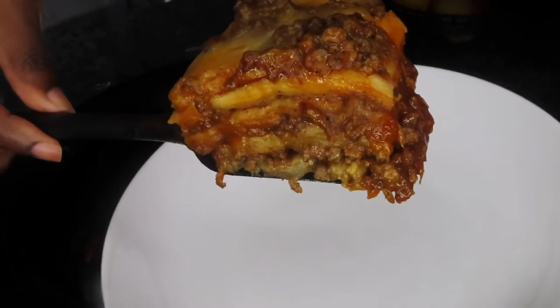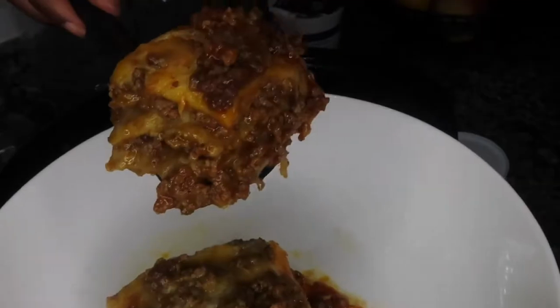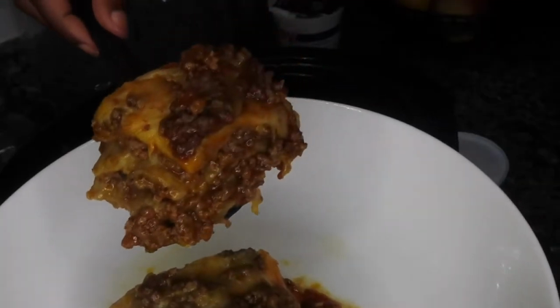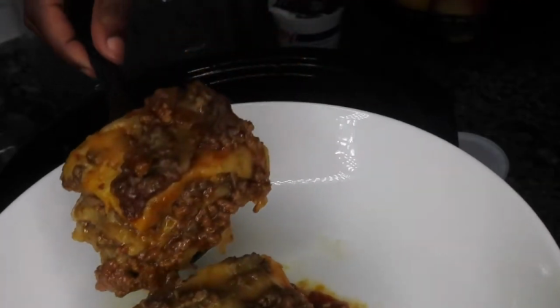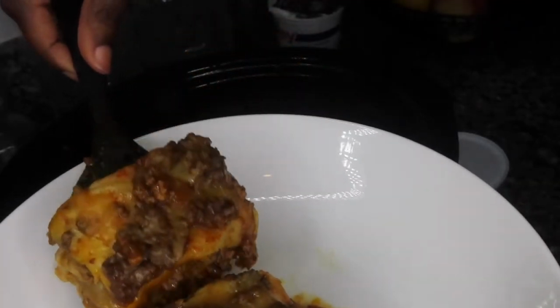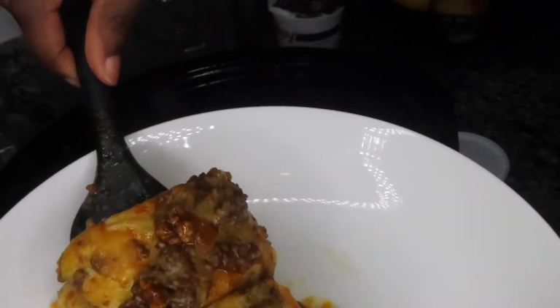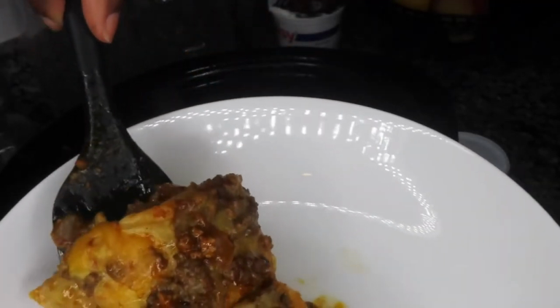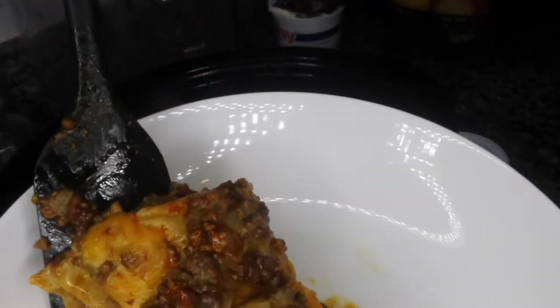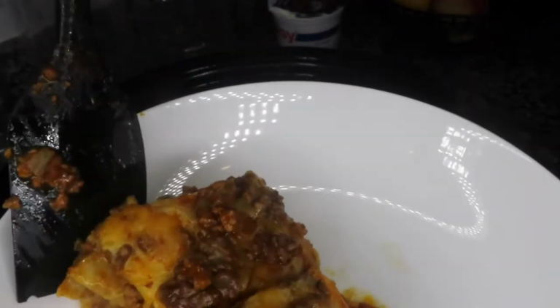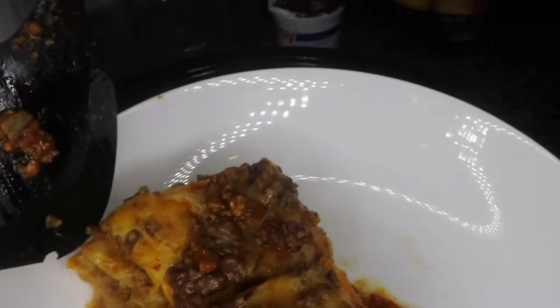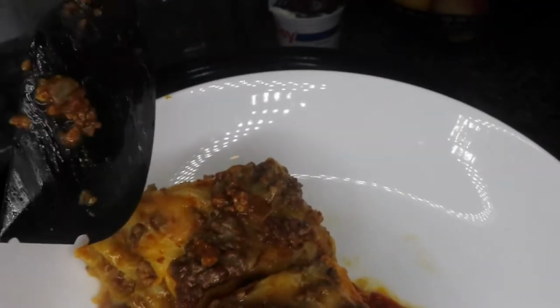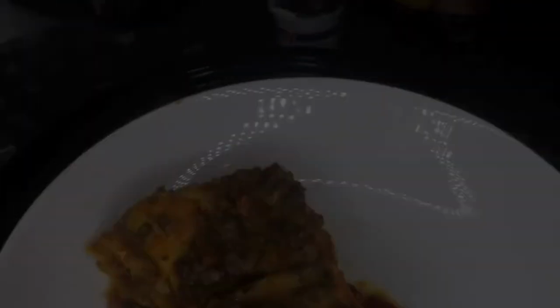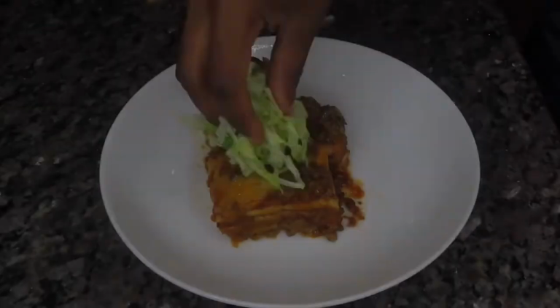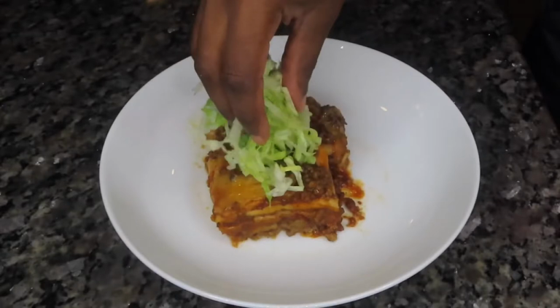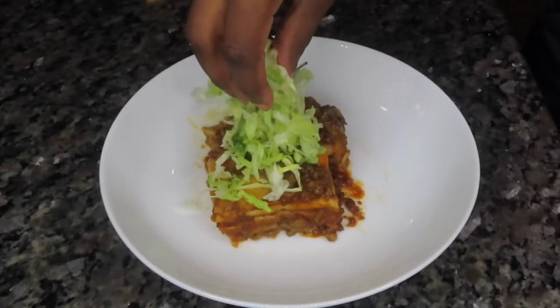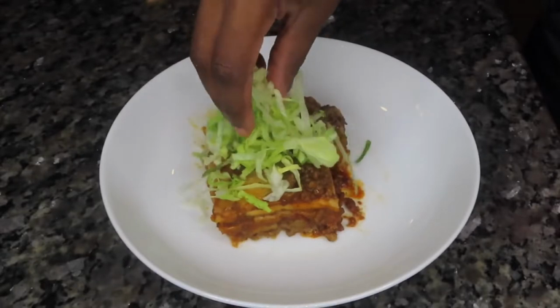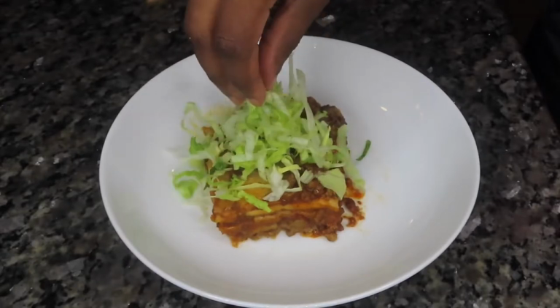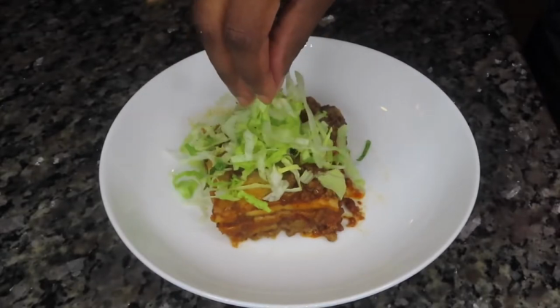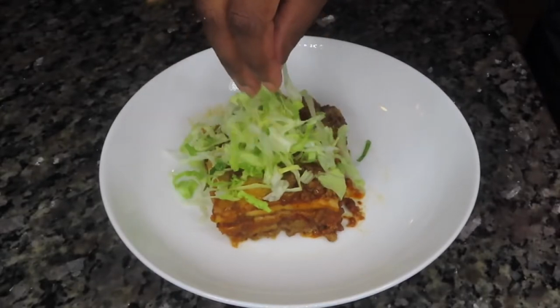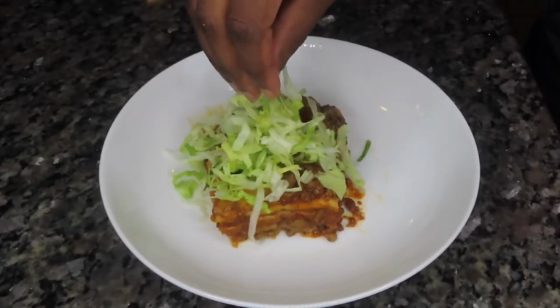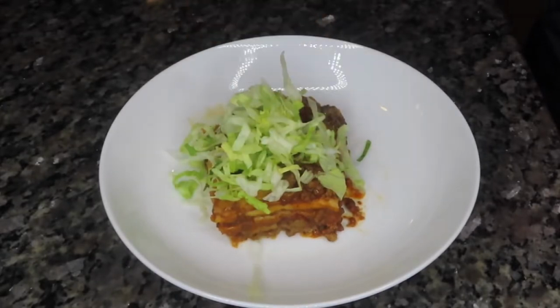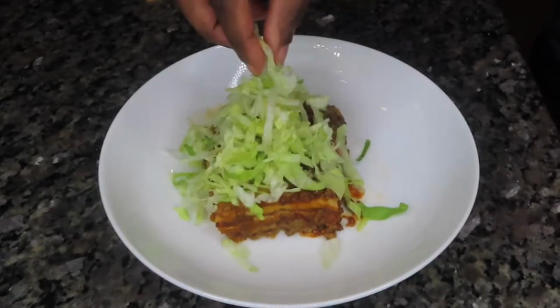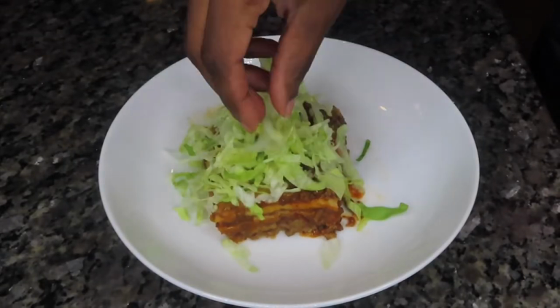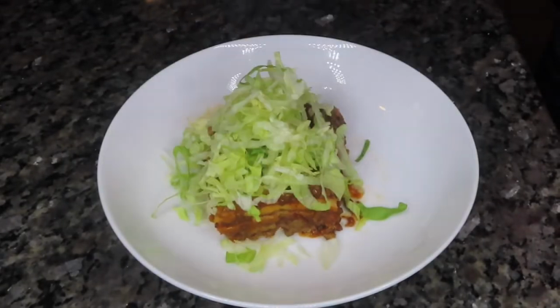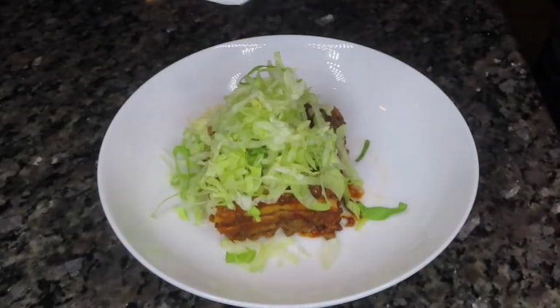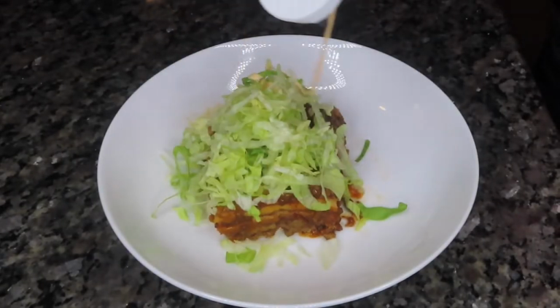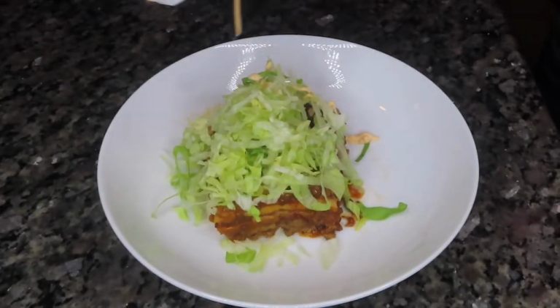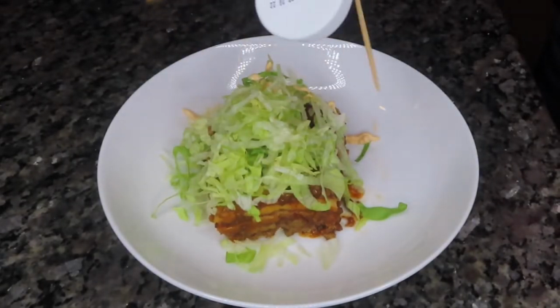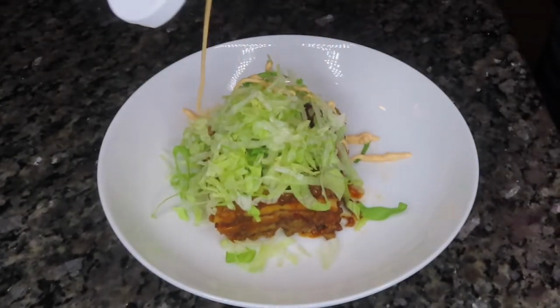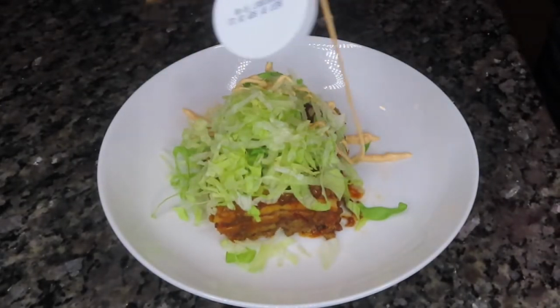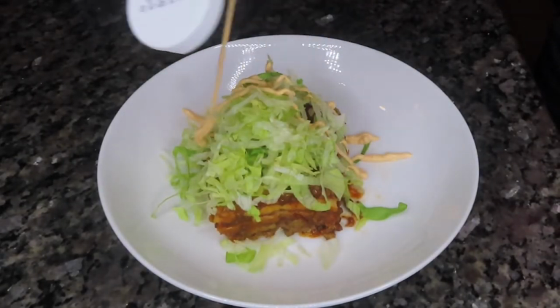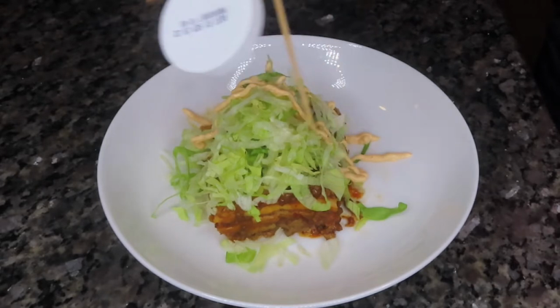This is how our layered enchiladas are looking, you guys. It held up really, really well in the crock pot. By the way, I cooked this for three hours.